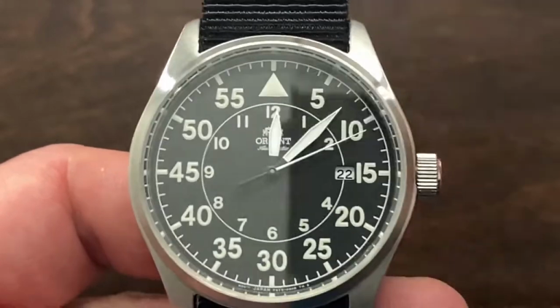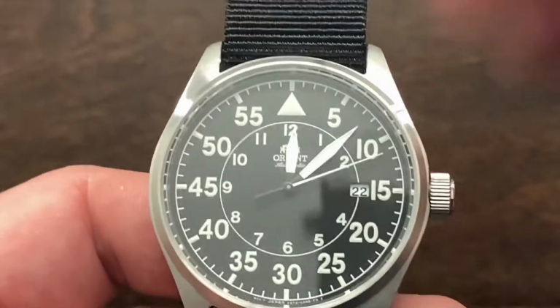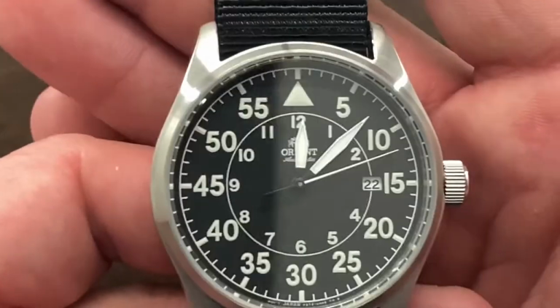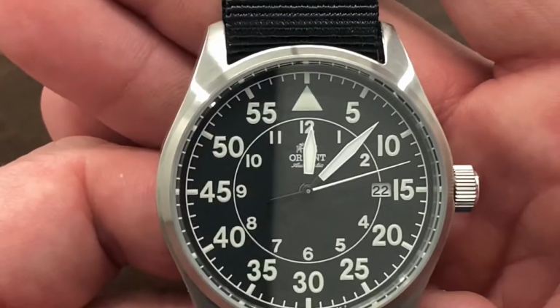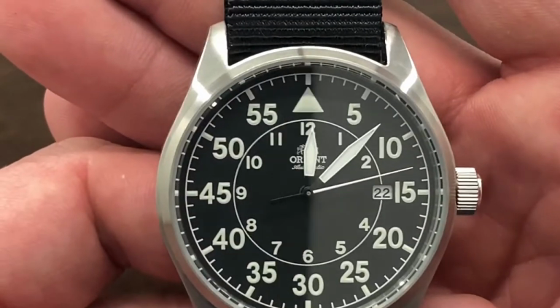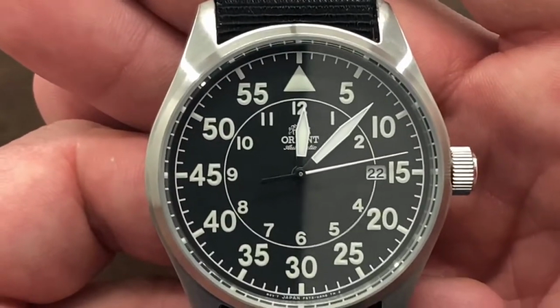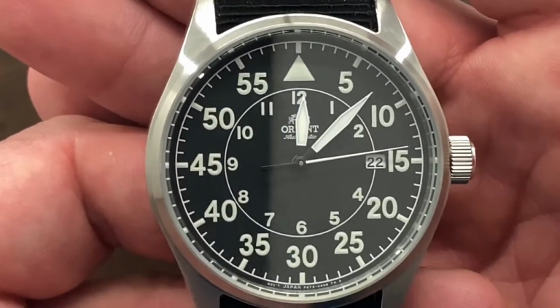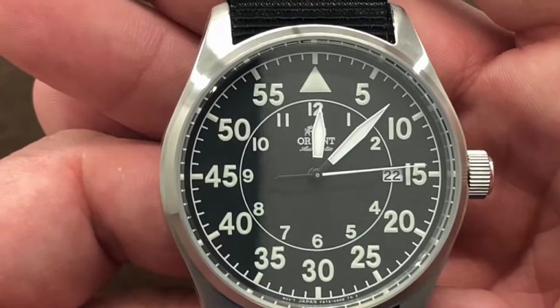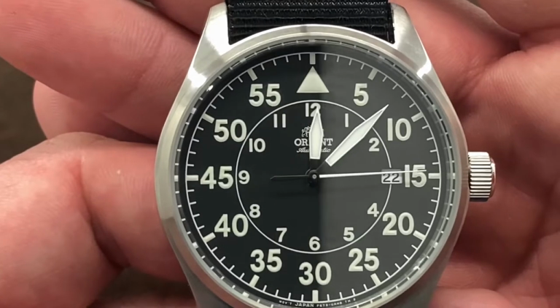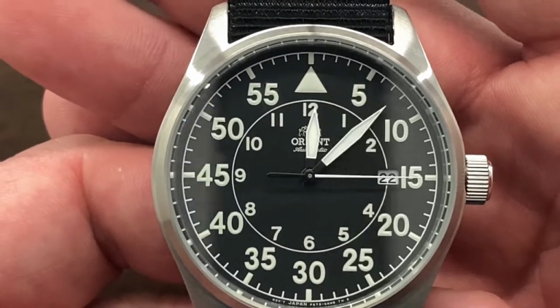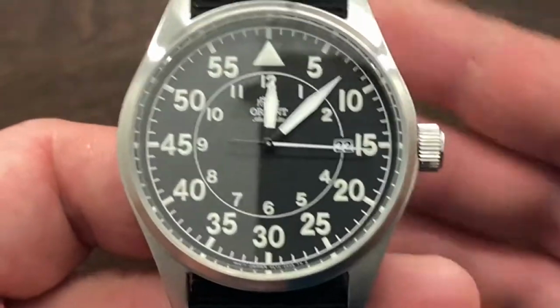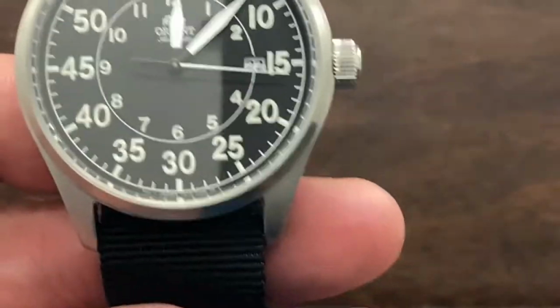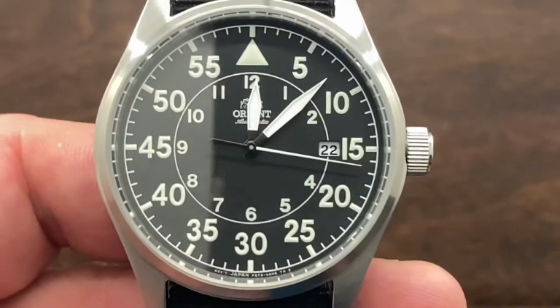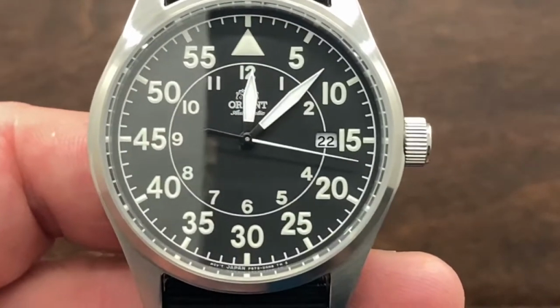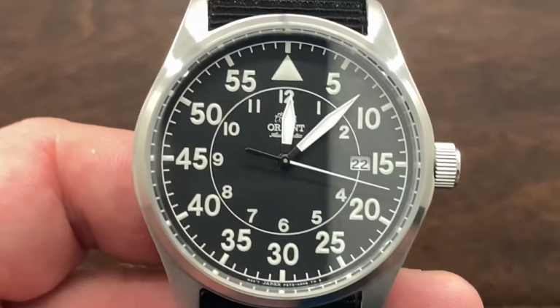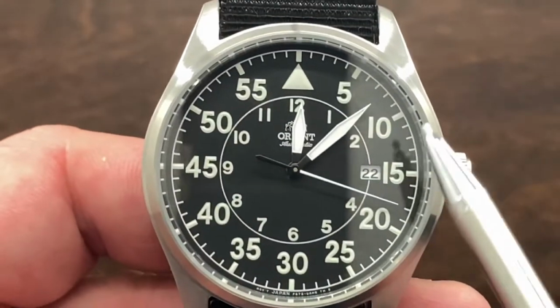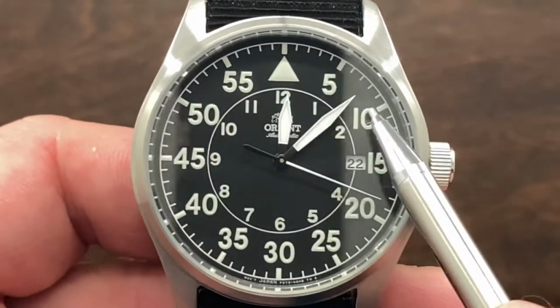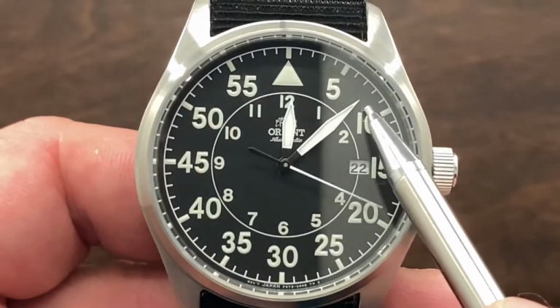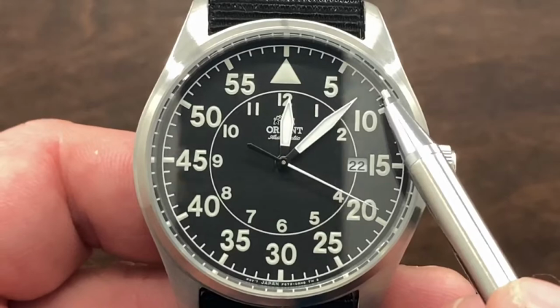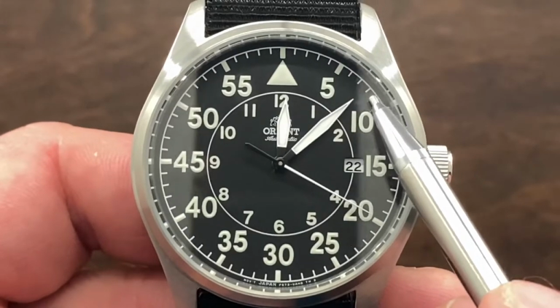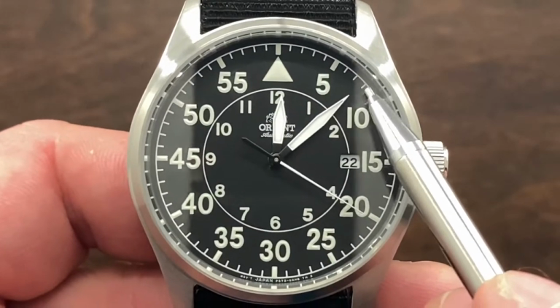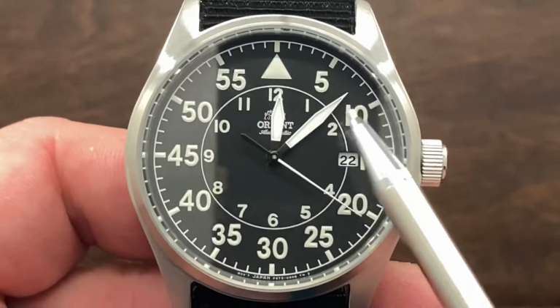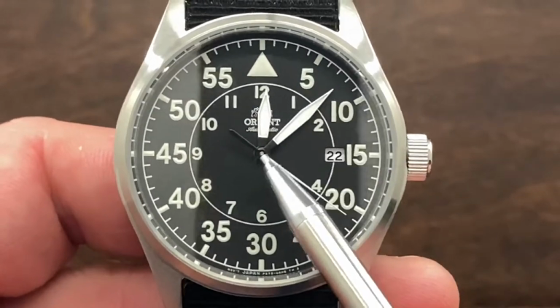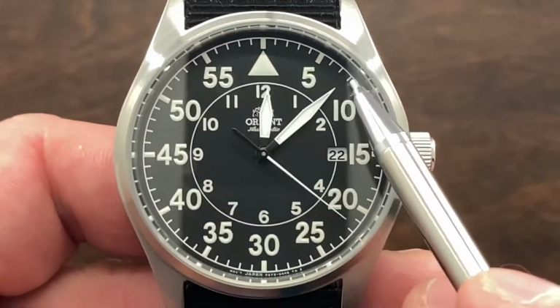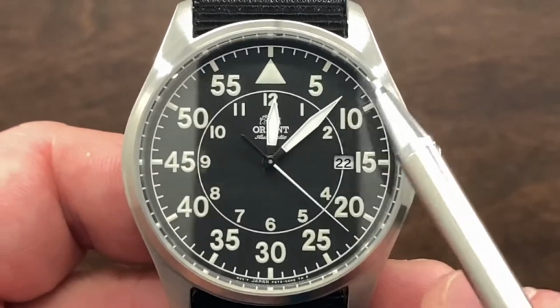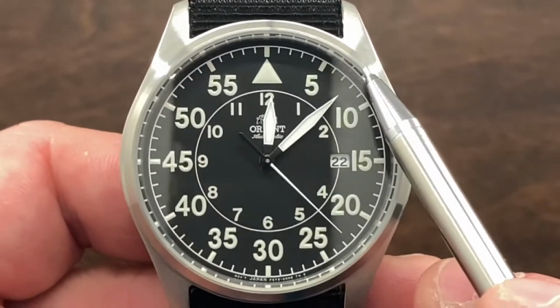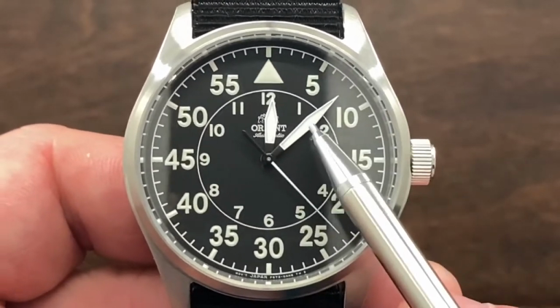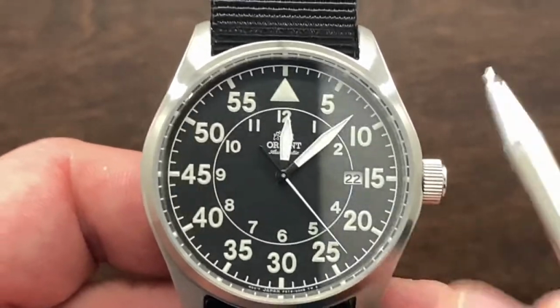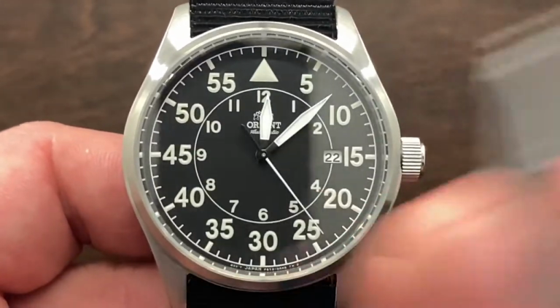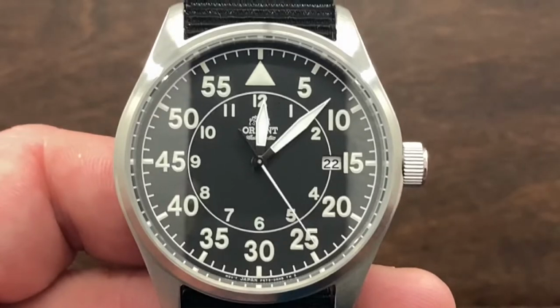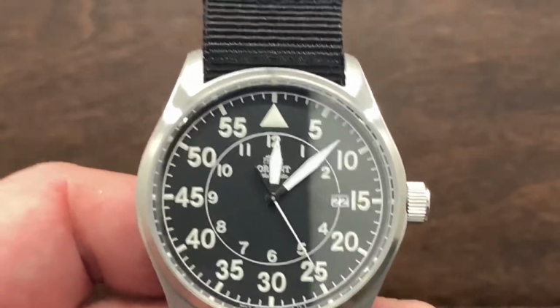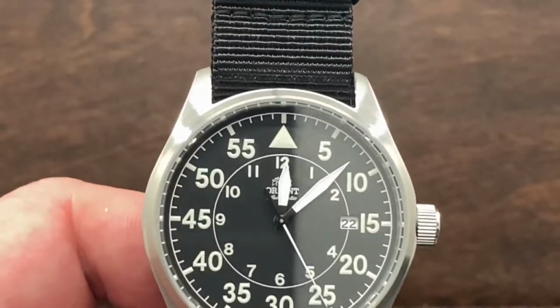Personally I wish this were a 38 or 39 millimeter watch, because I really do feel like the hands should reach the very end of the minute marks. Either the hands need to be longer or the case needs to be smaller — one of the two.